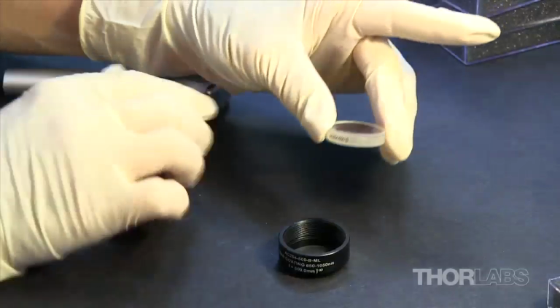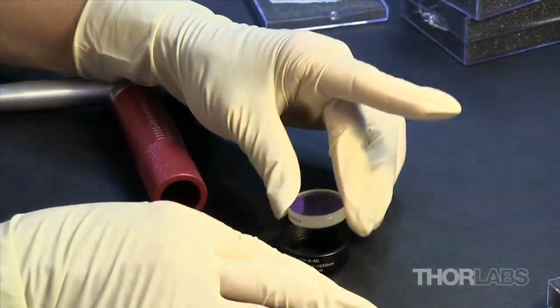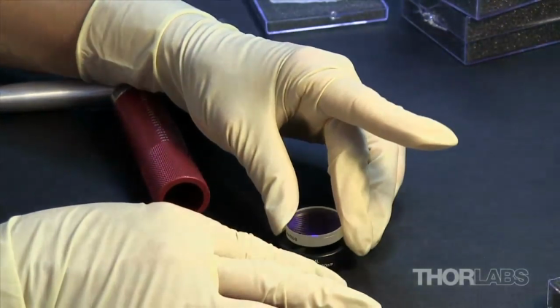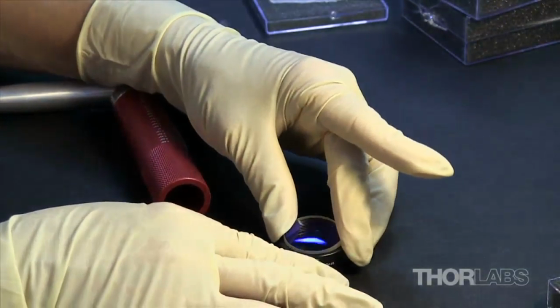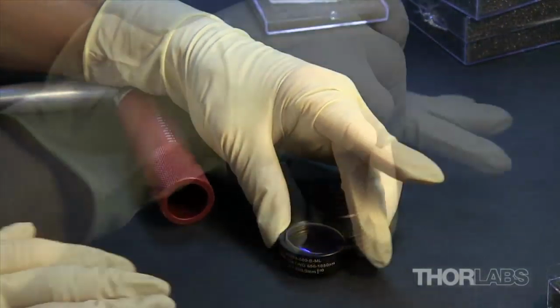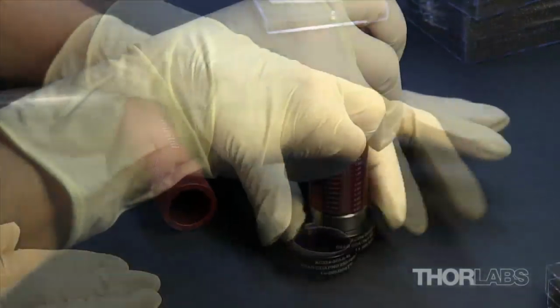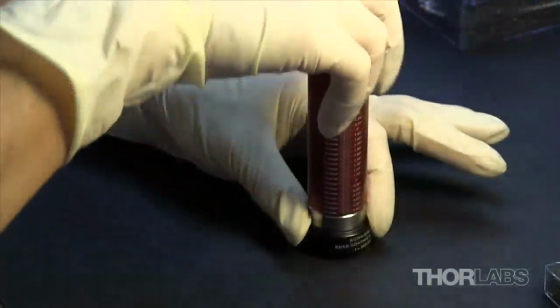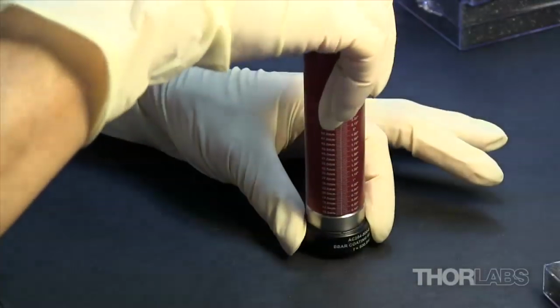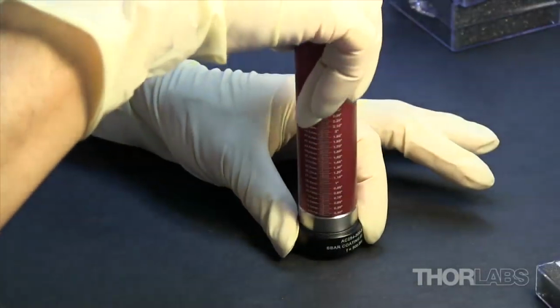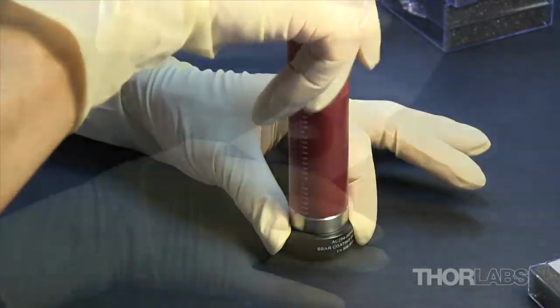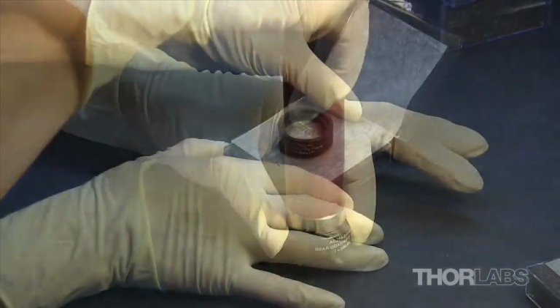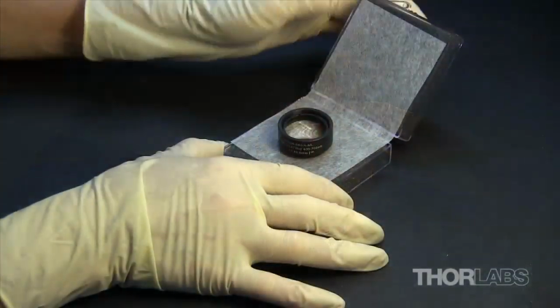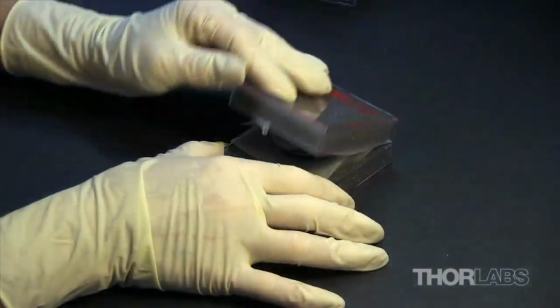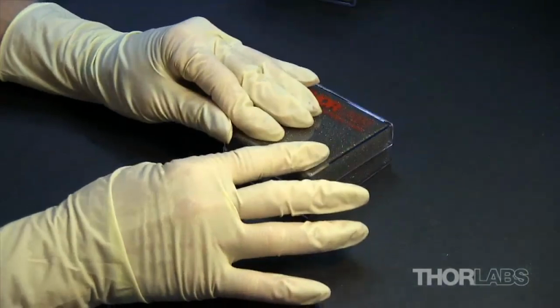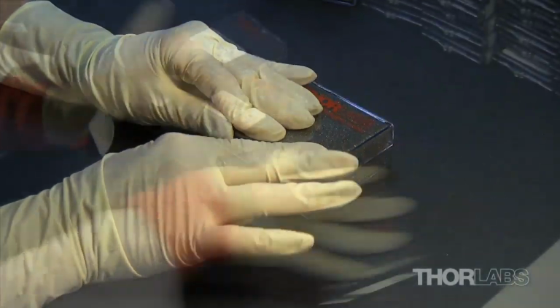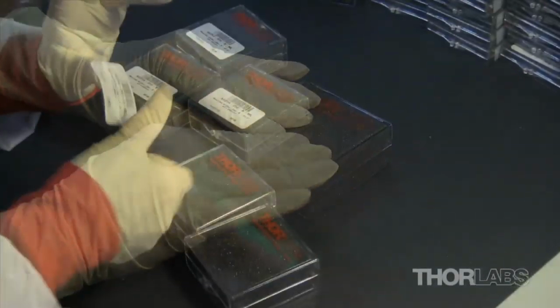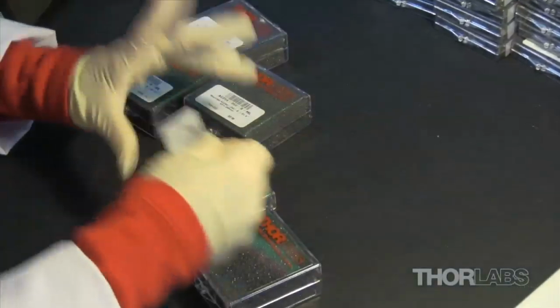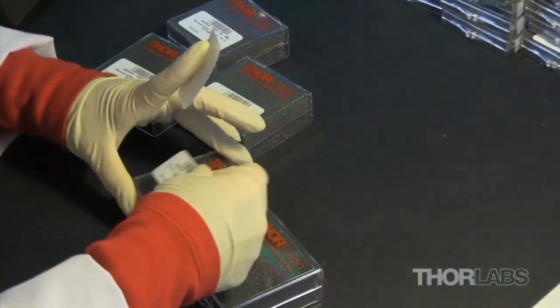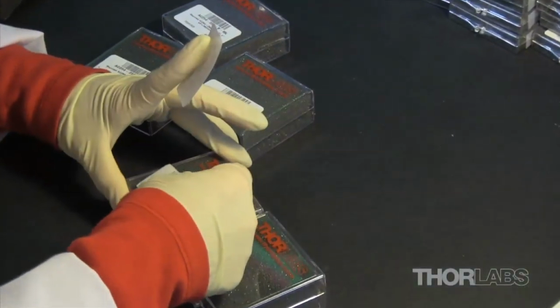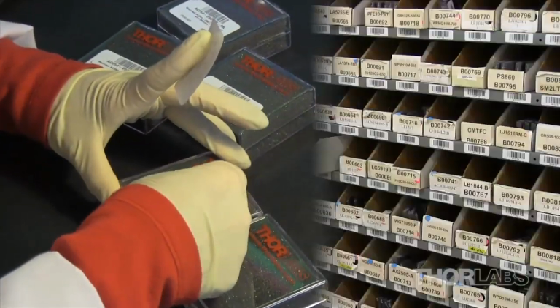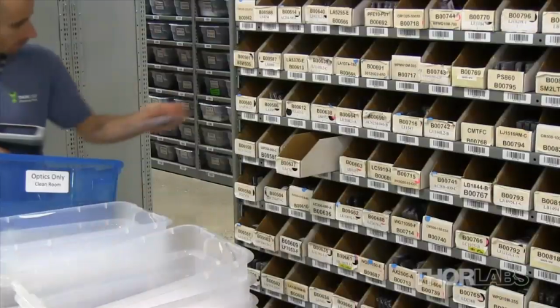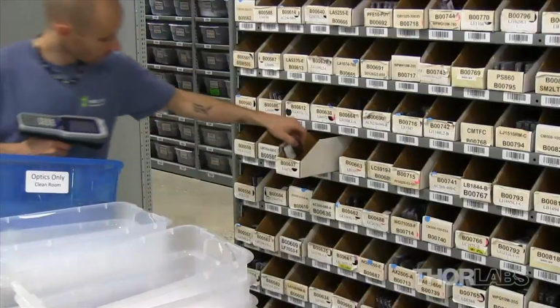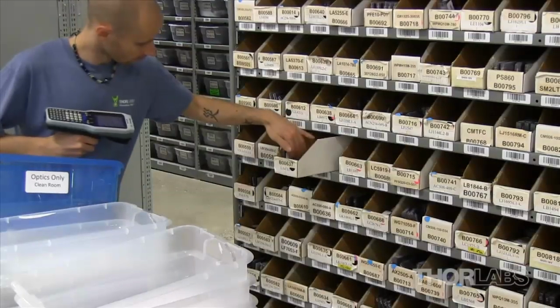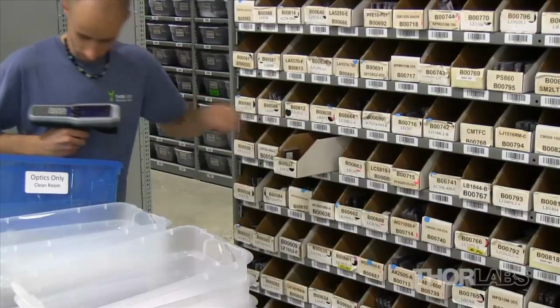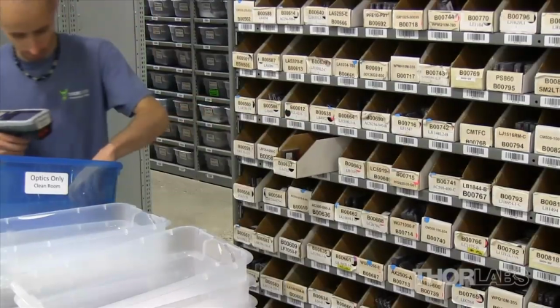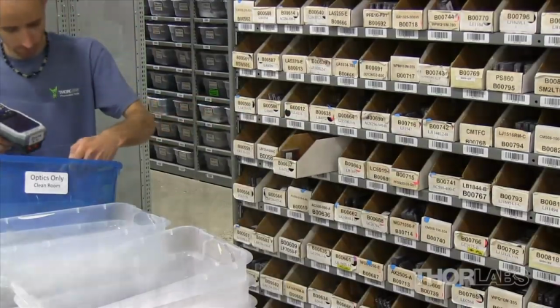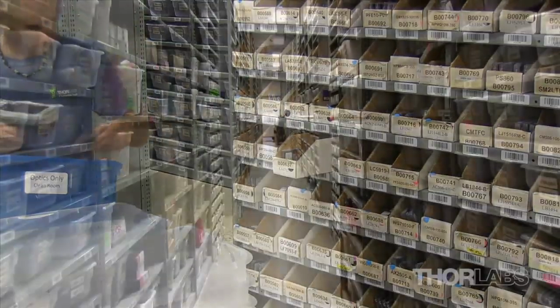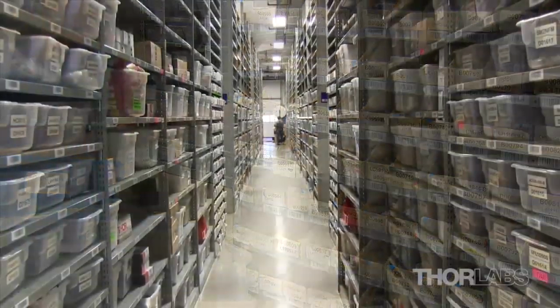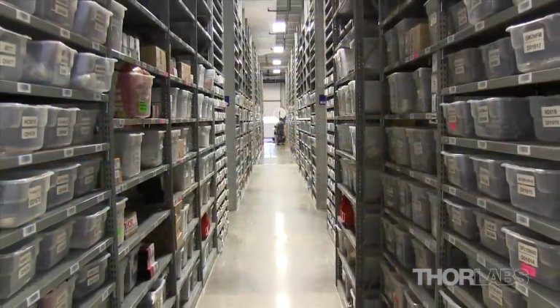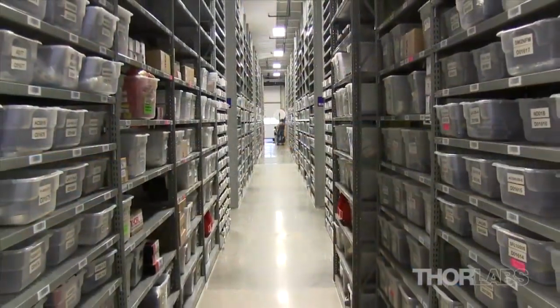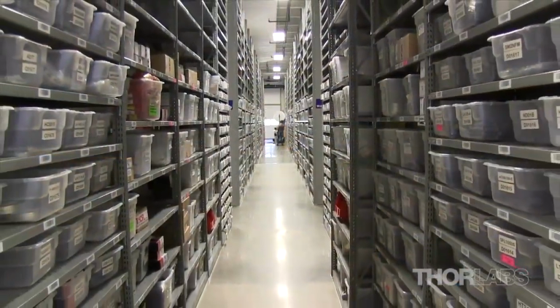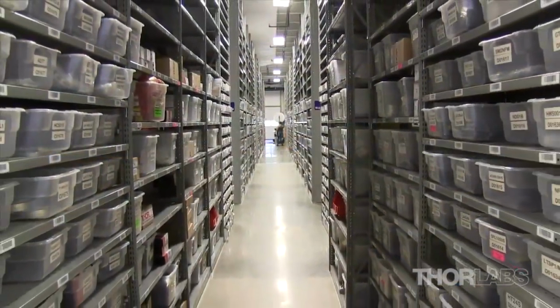After inspection, our mounted optics are installed in housings or optical systems. Each piece is carefully packaged and labeled. The finished products are checked into our warehouse, ready to be shipped to customers worldwide.